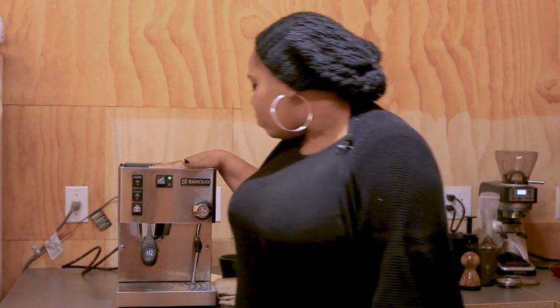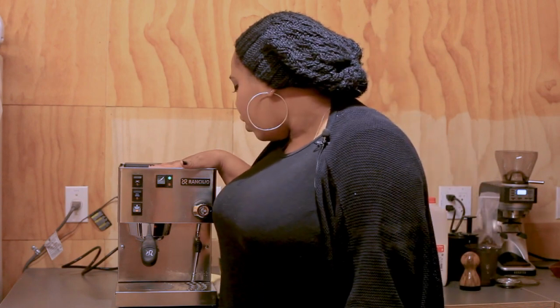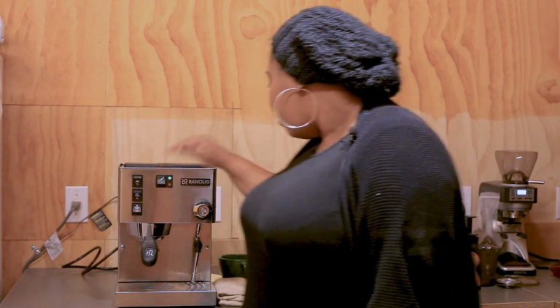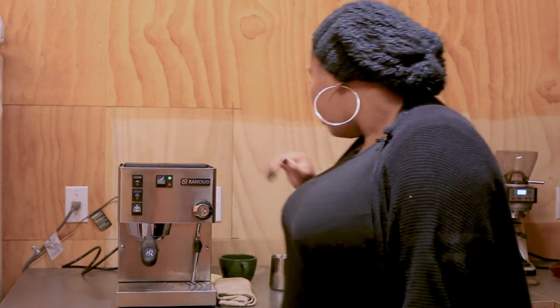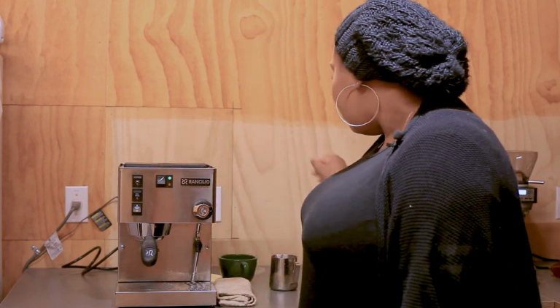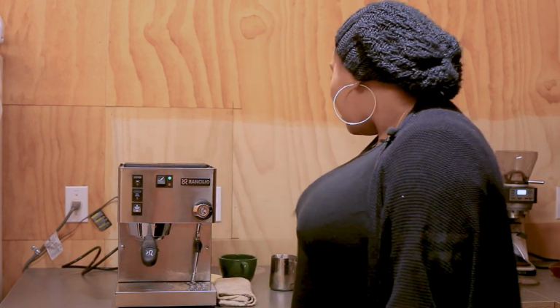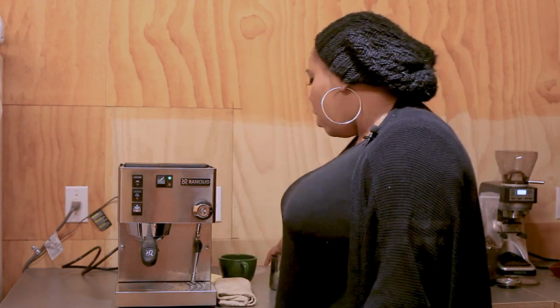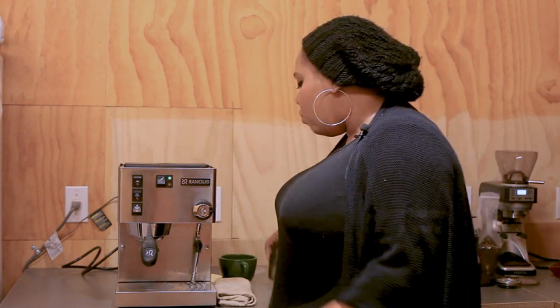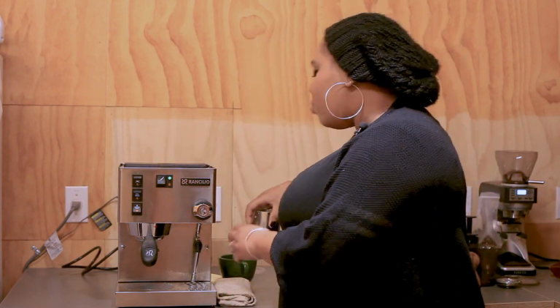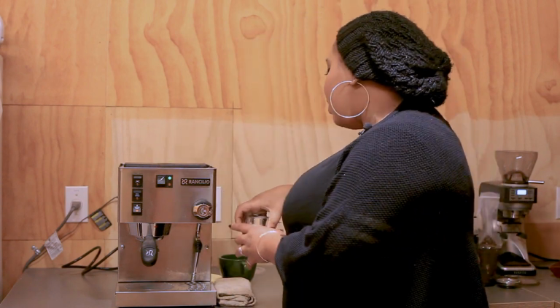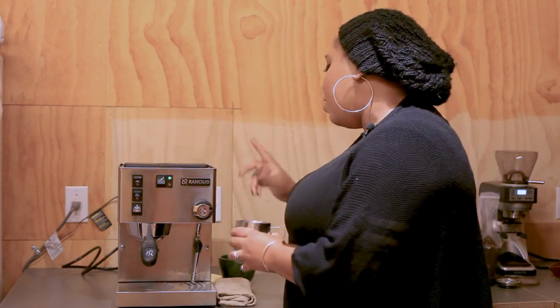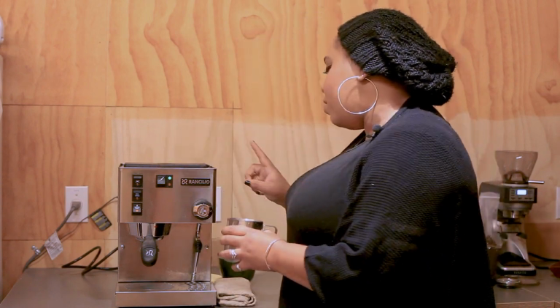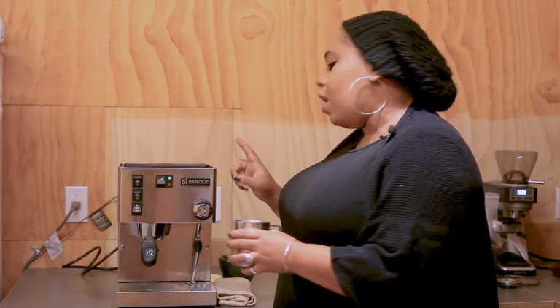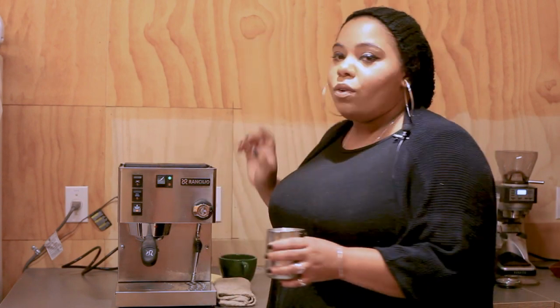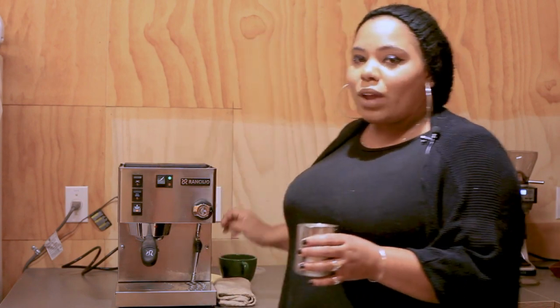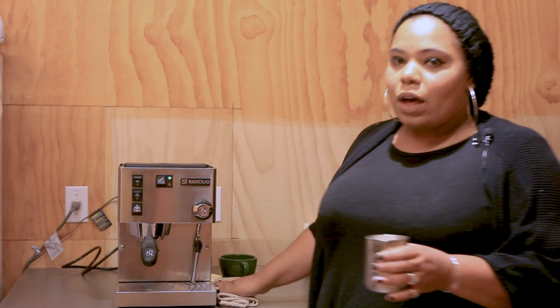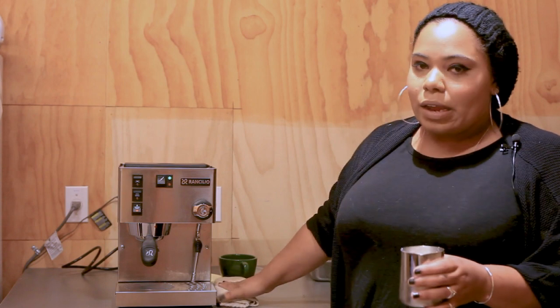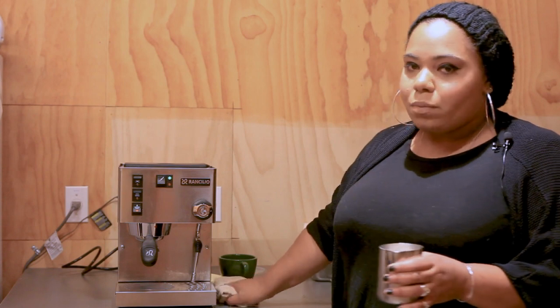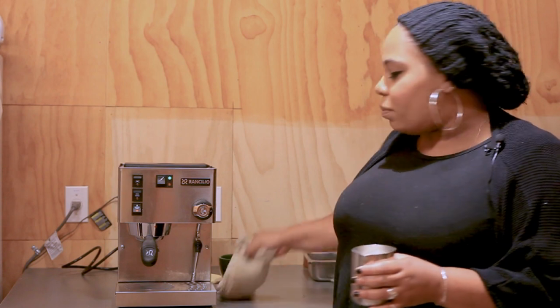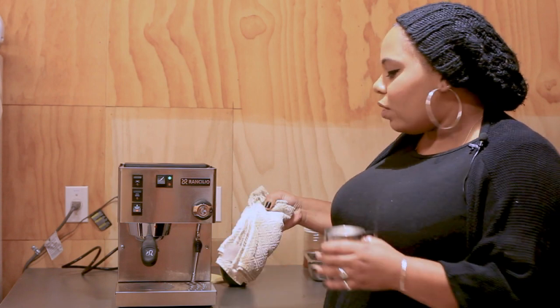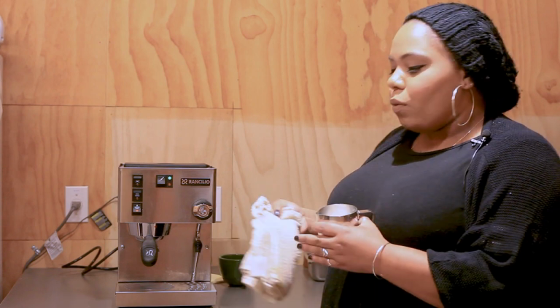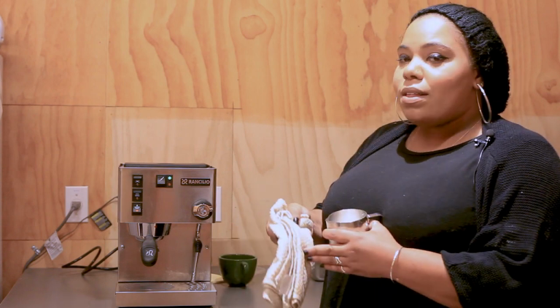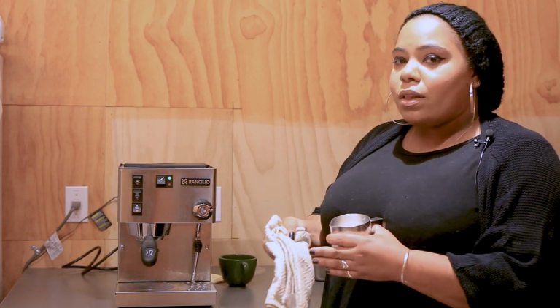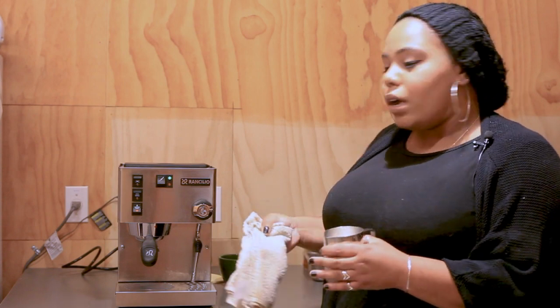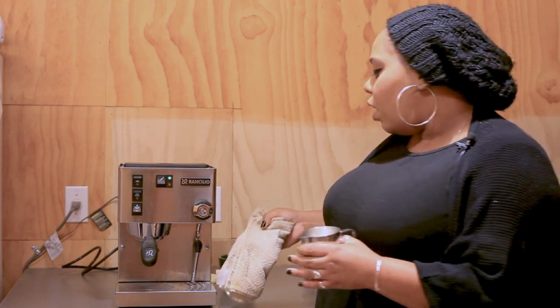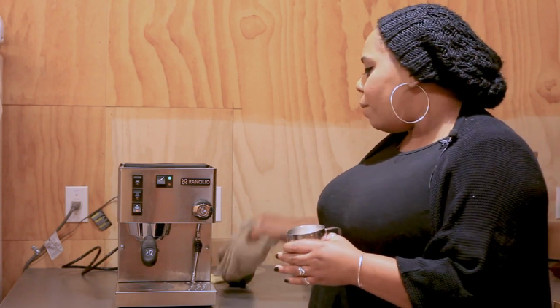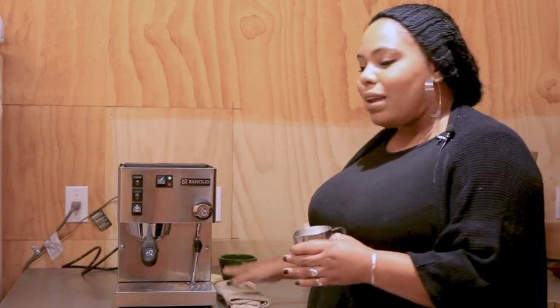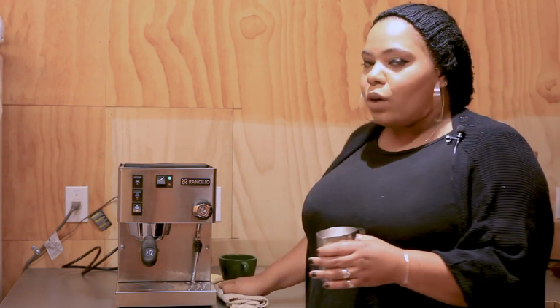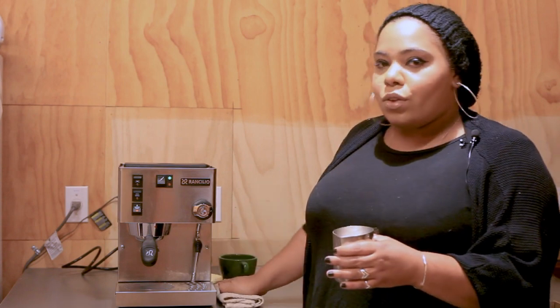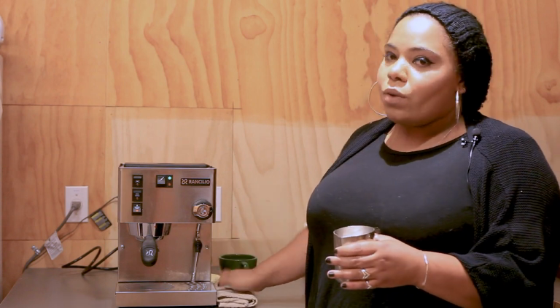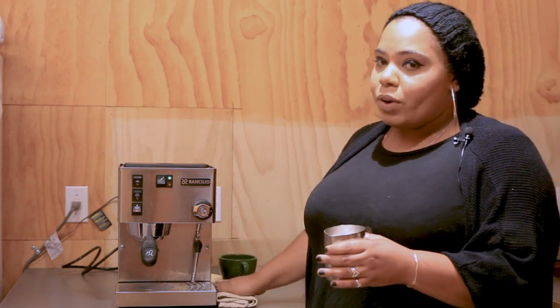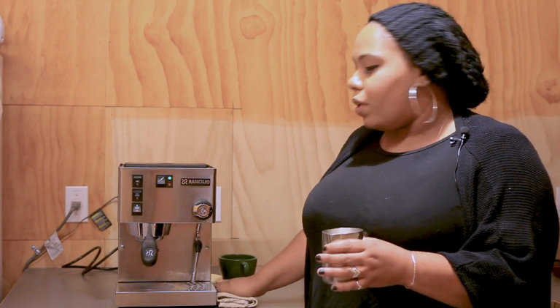First things first, you always want to have a towel on hand, preferably a little bit wet in the center but not doused. You don't want to burn yourself.